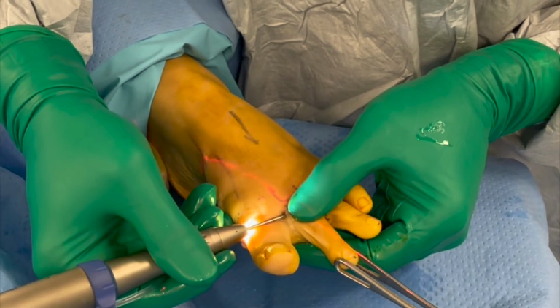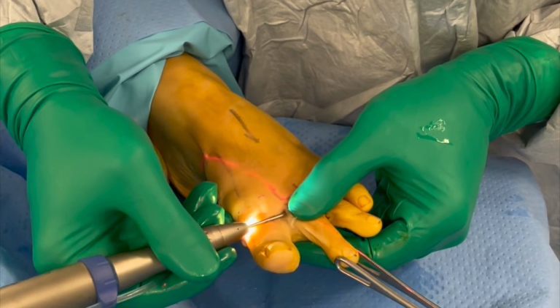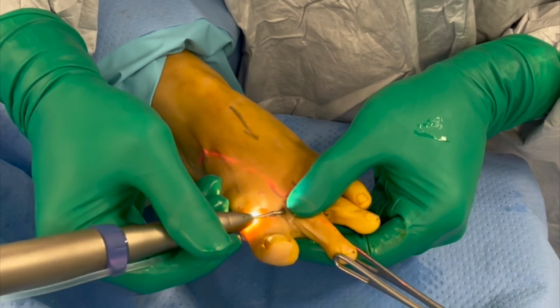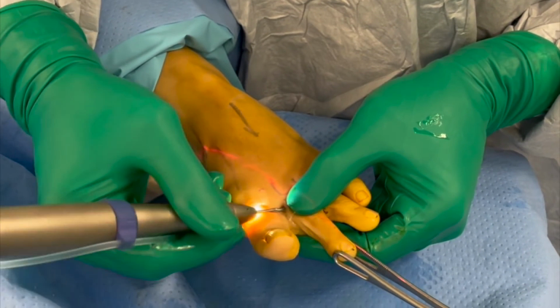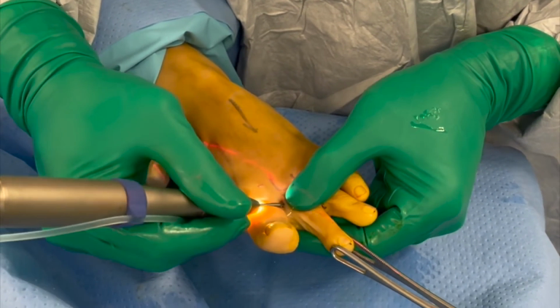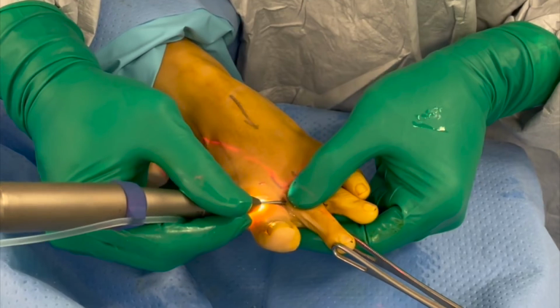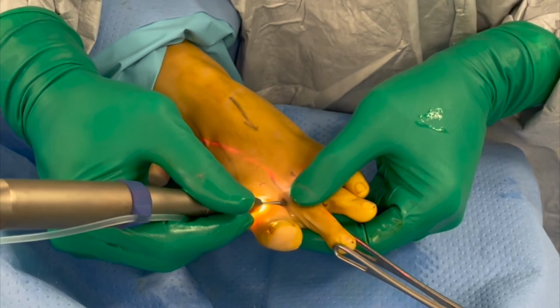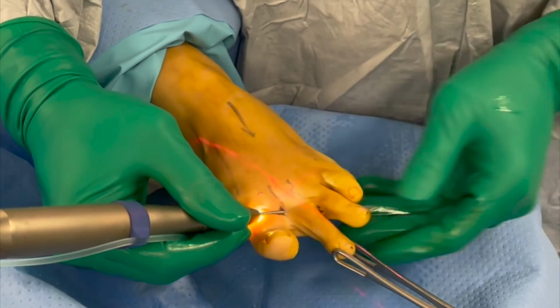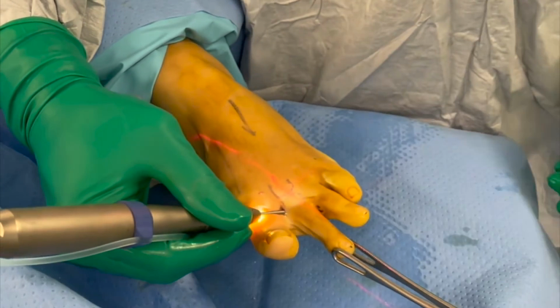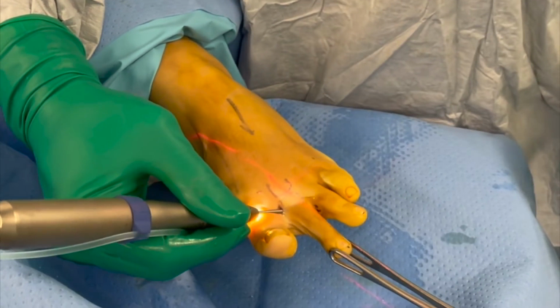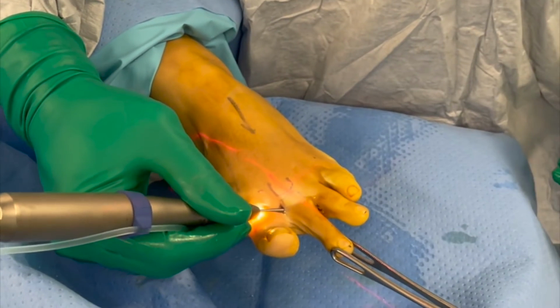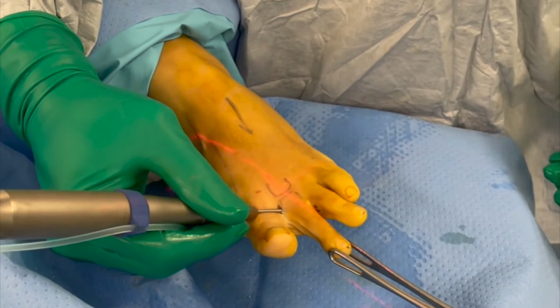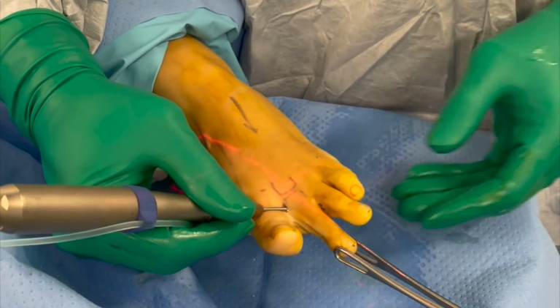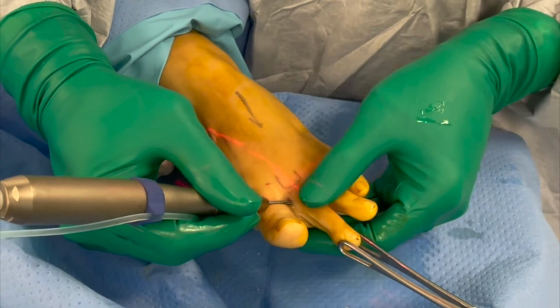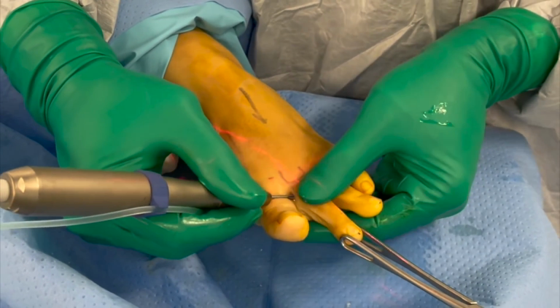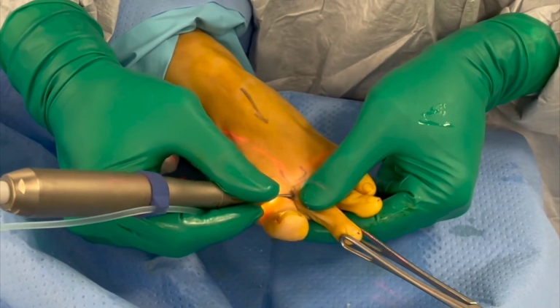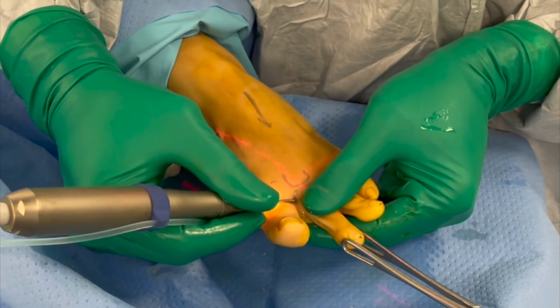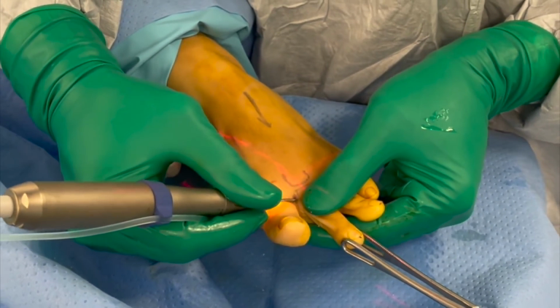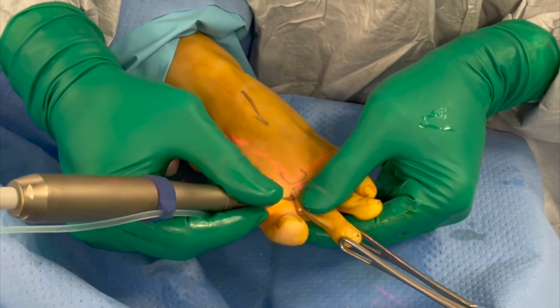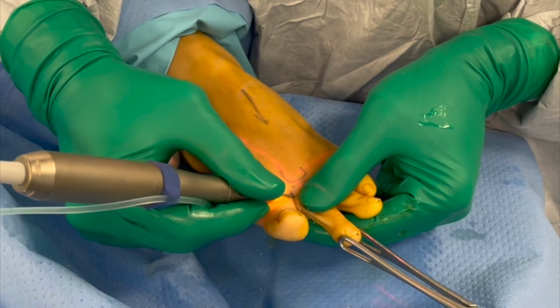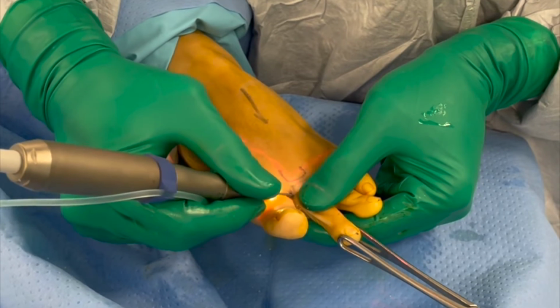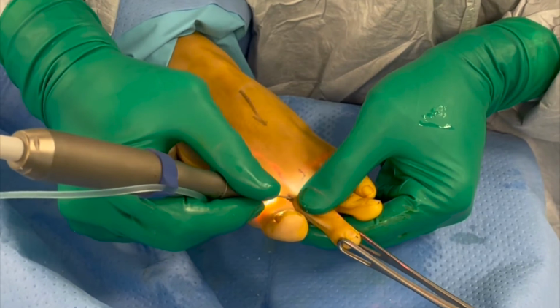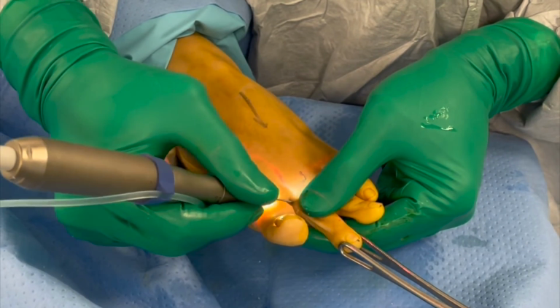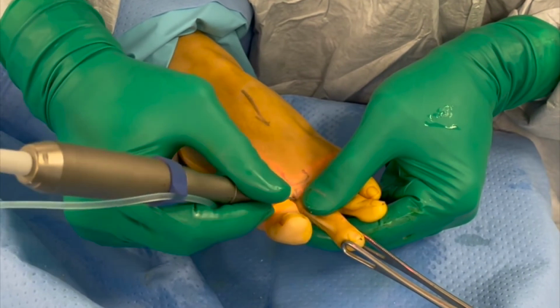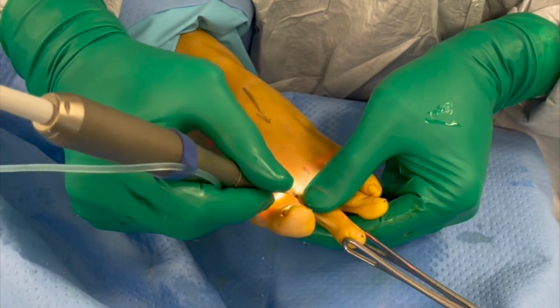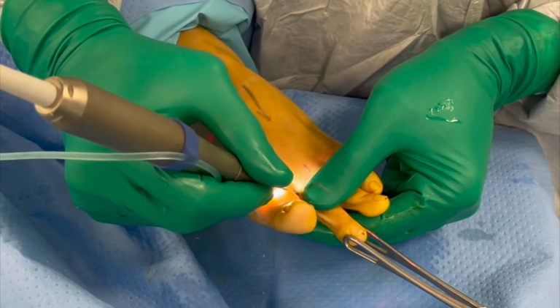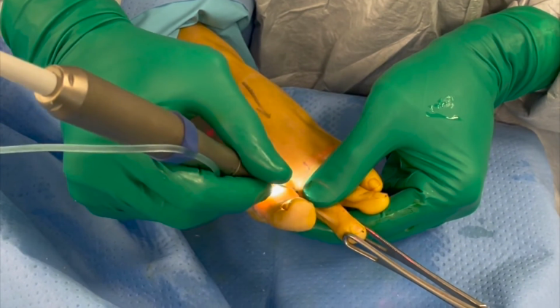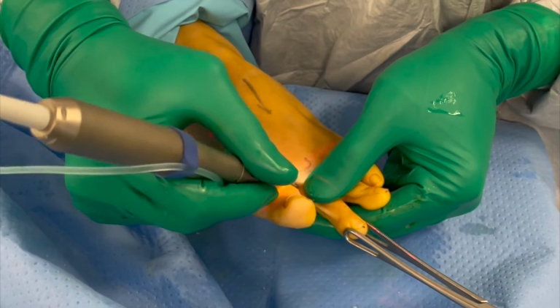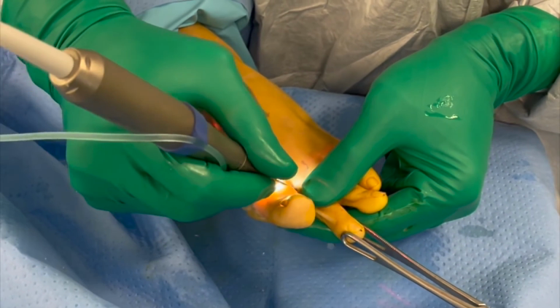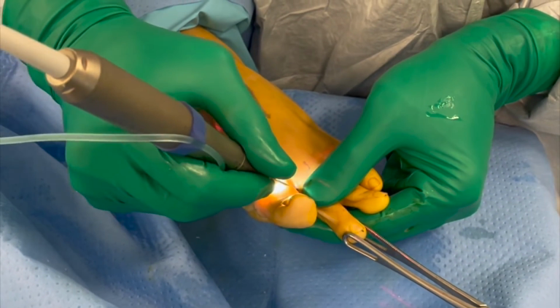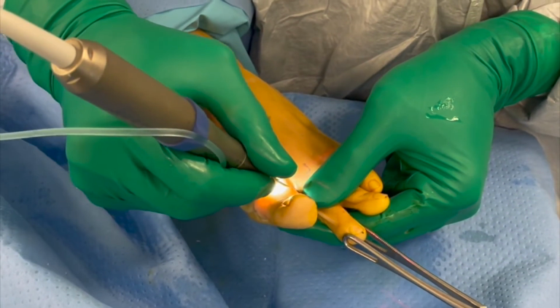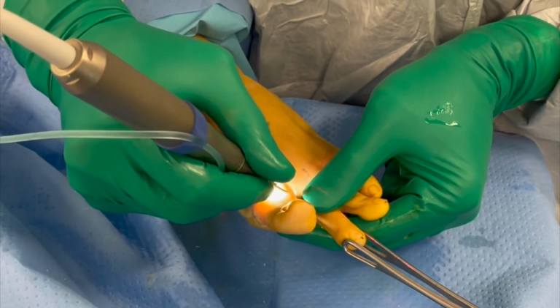The tip of the burr is then positioned back into the proximal phalanx to rest just above the plantar cortex, with the position checked on the image intensifier. The tip of the burr is inserted through the far cortex and the whole plantar cortex is cut with the burr.